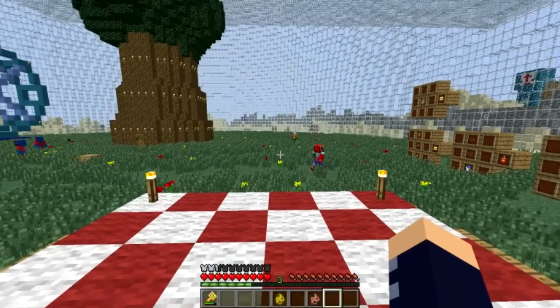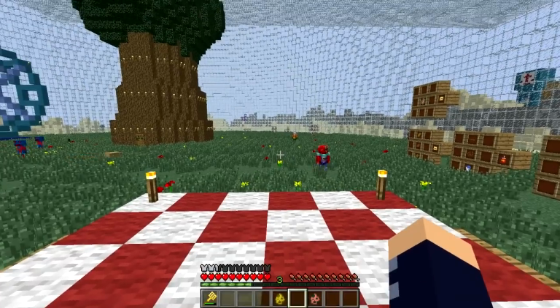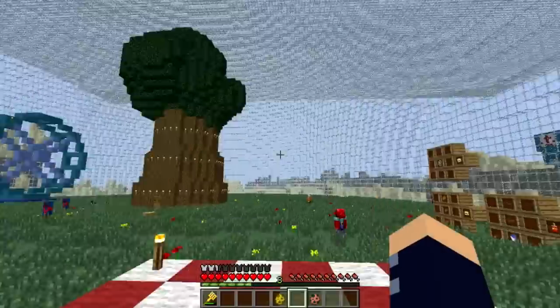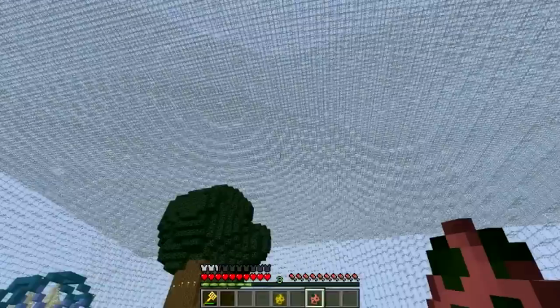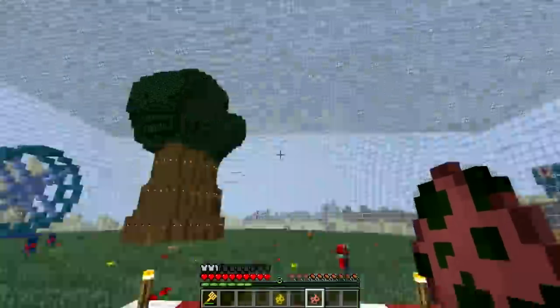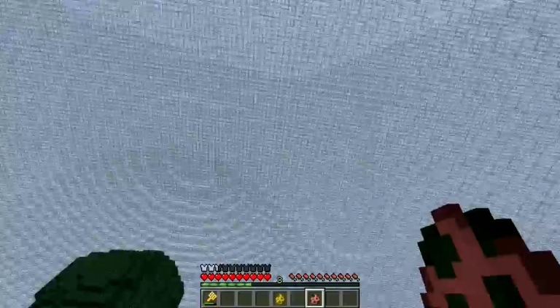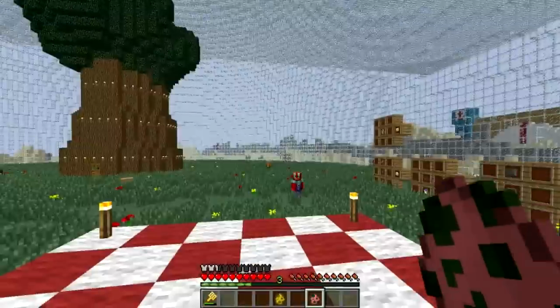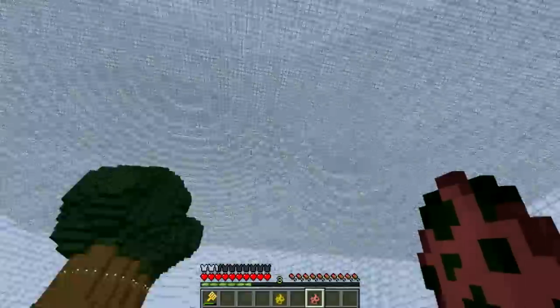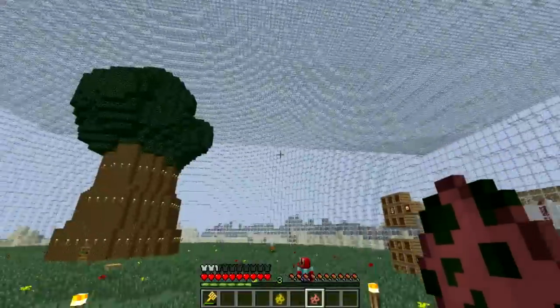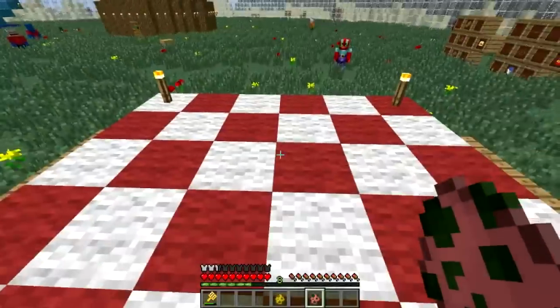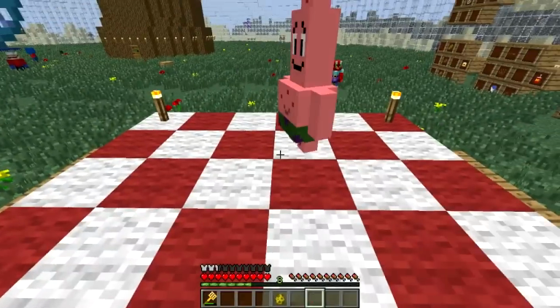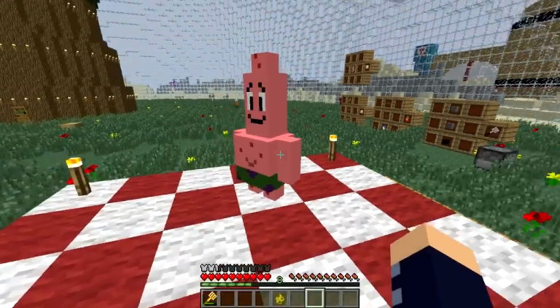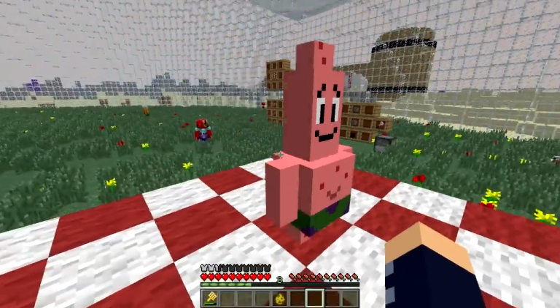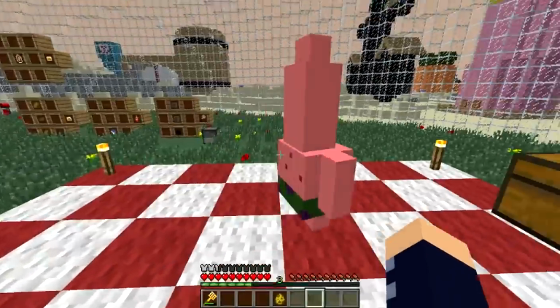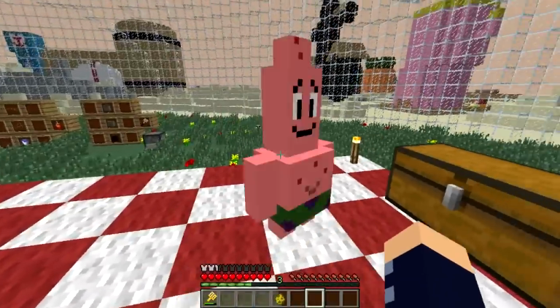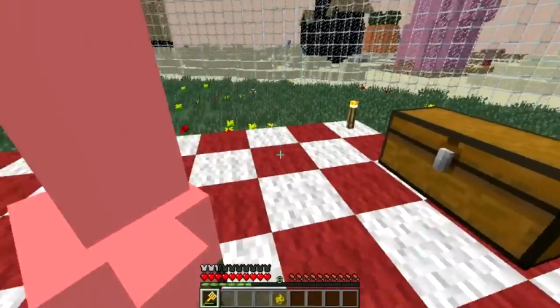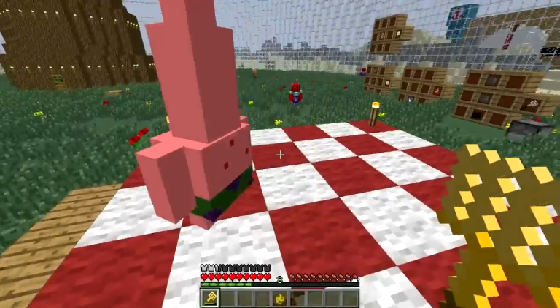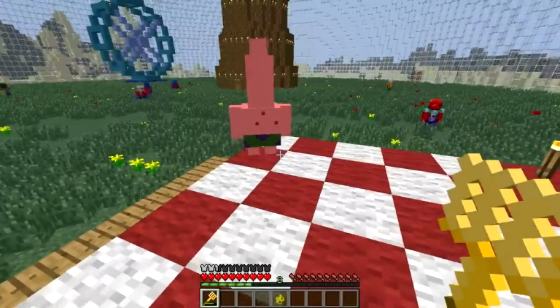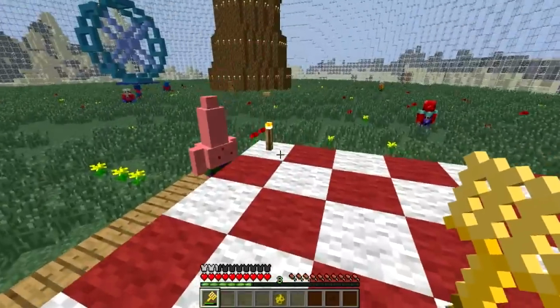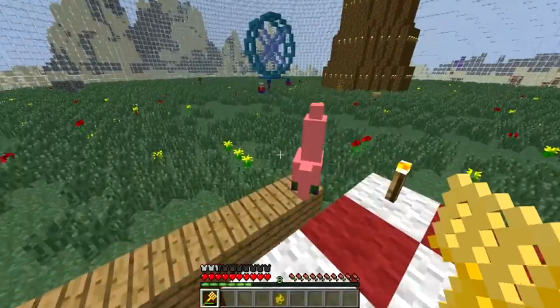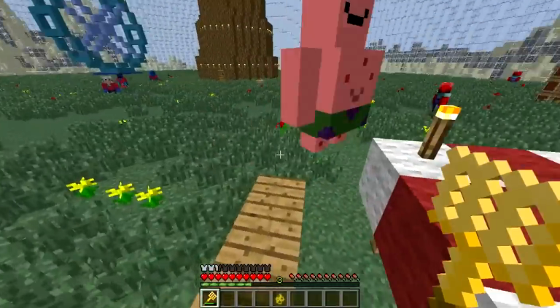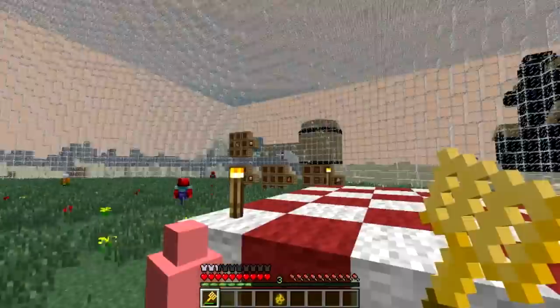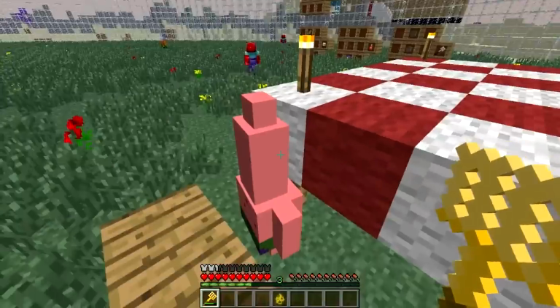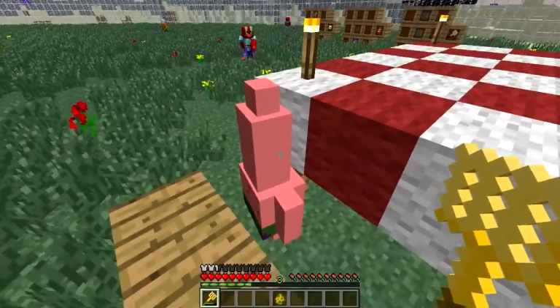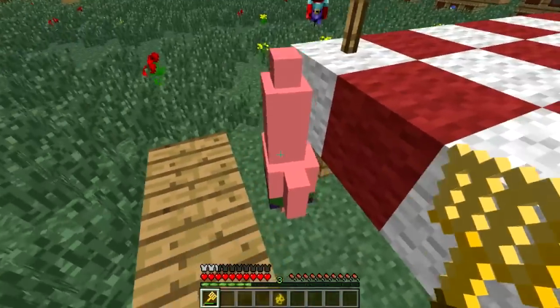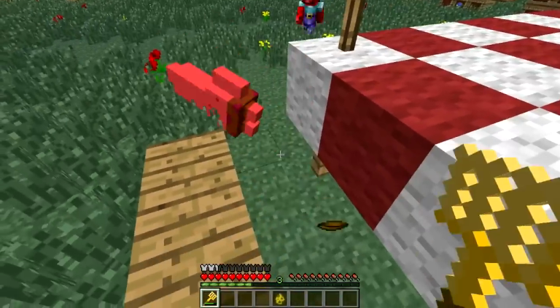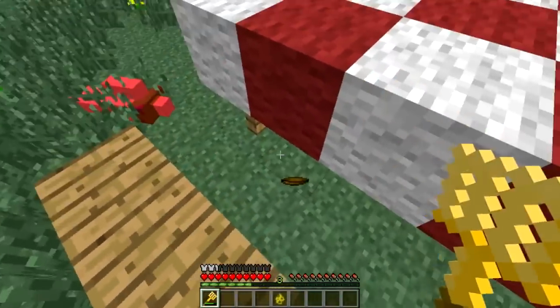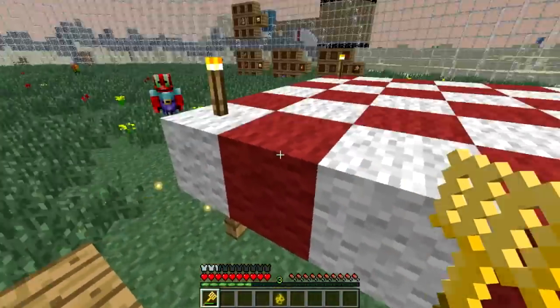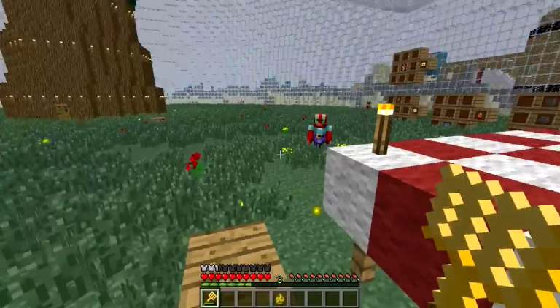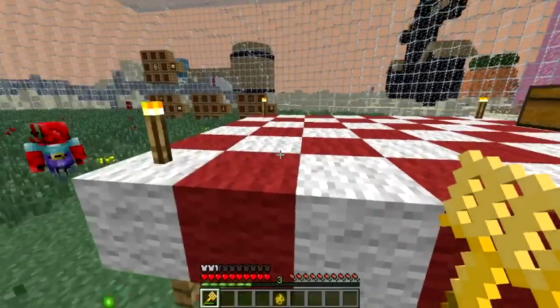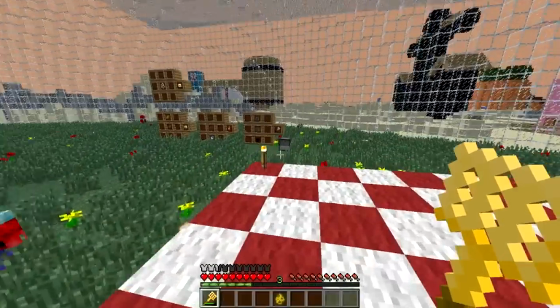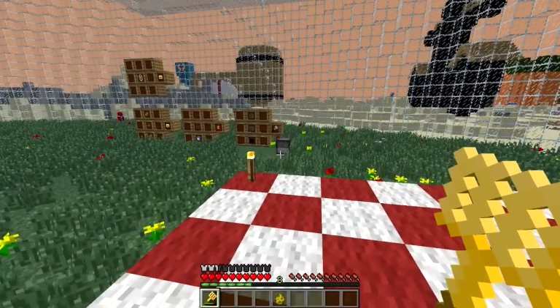Now Patrick — we gotta do the countdown to number one, SpongeBob. Patrick's legs don't even move. He looks so derpy. What do we get if we kill him? We get a bowl if we kill Patrick.